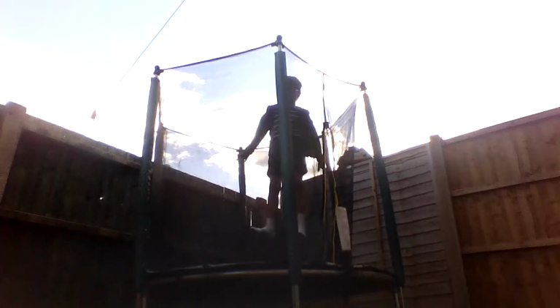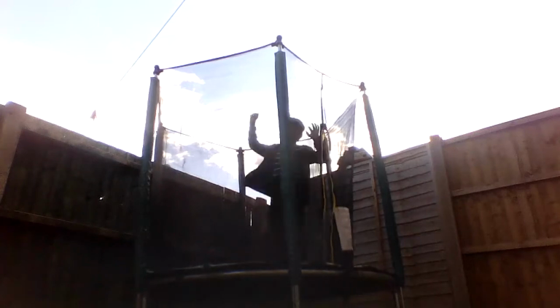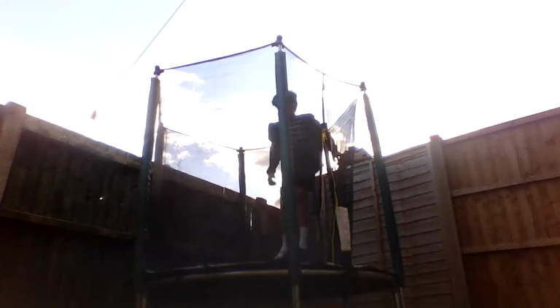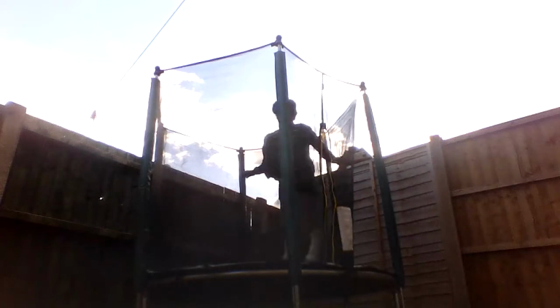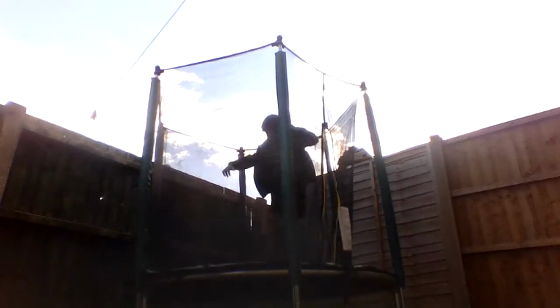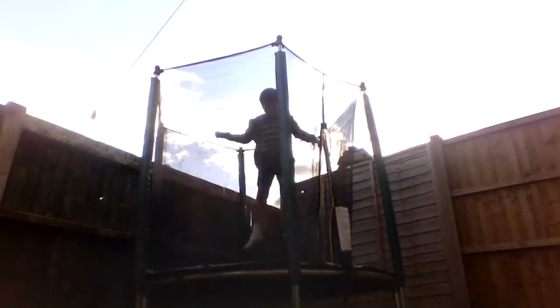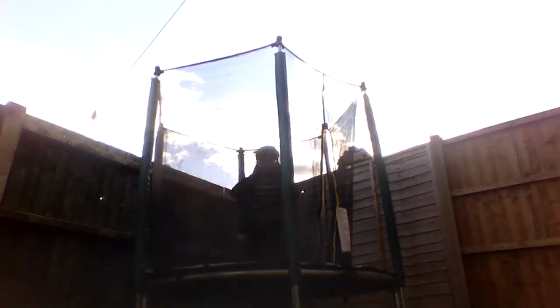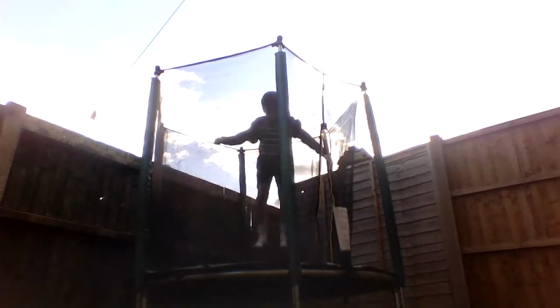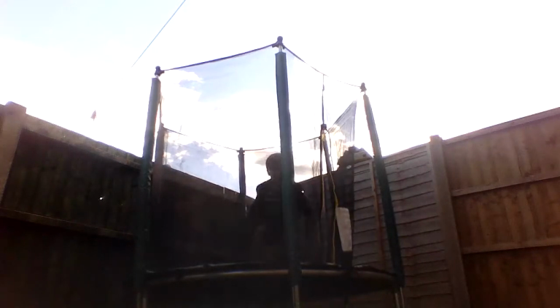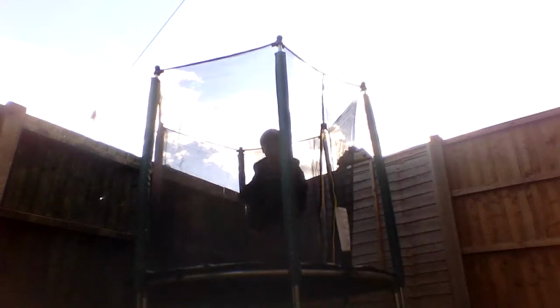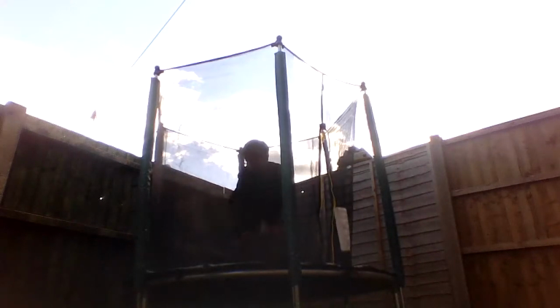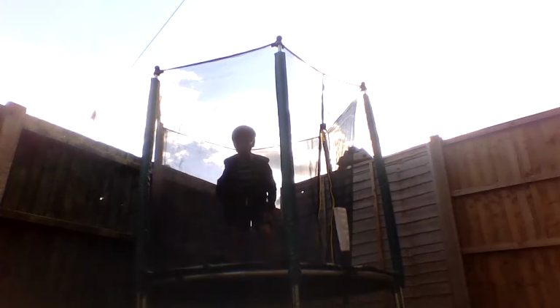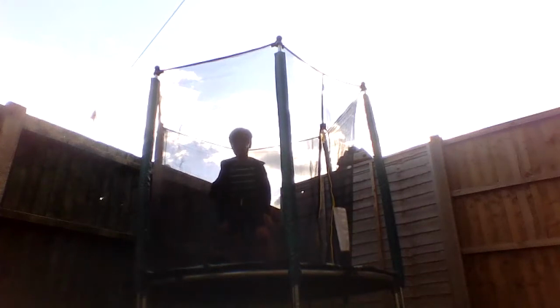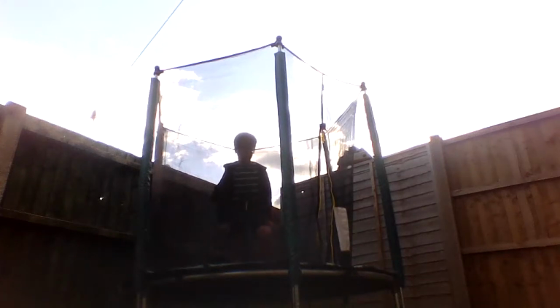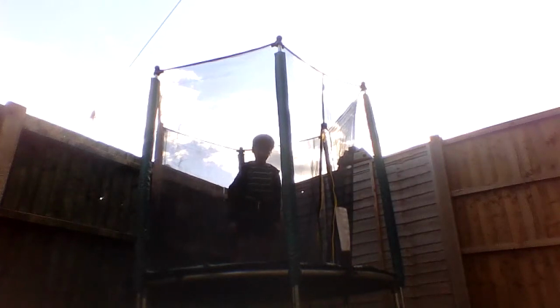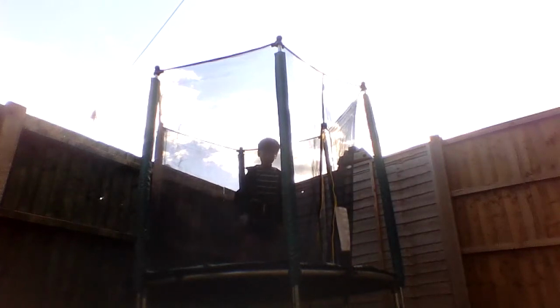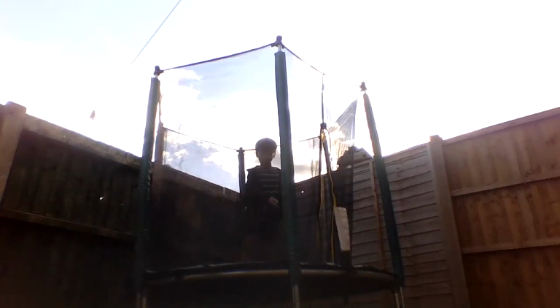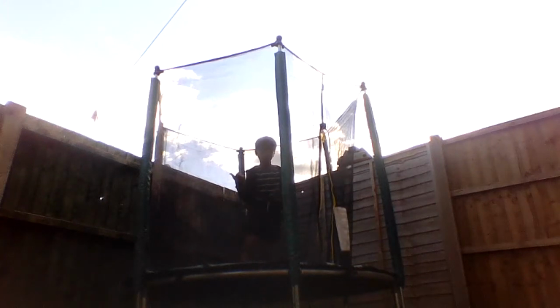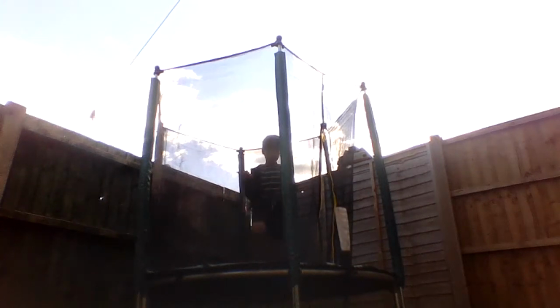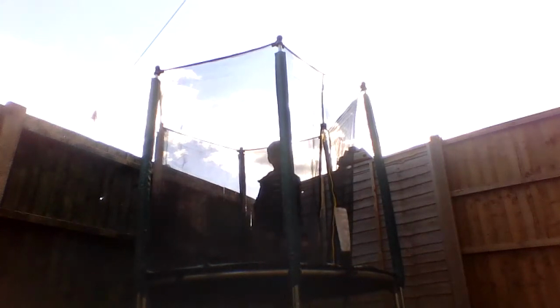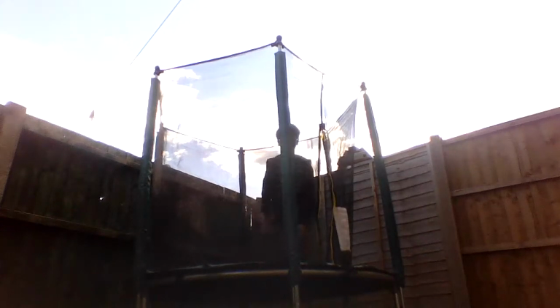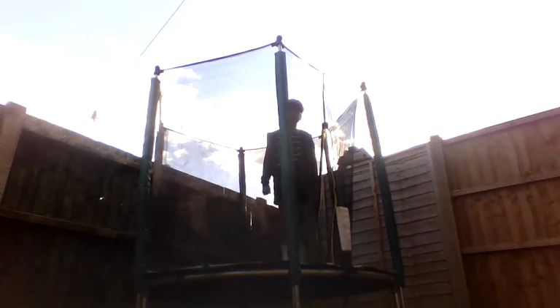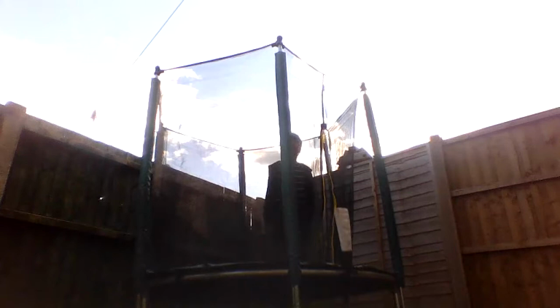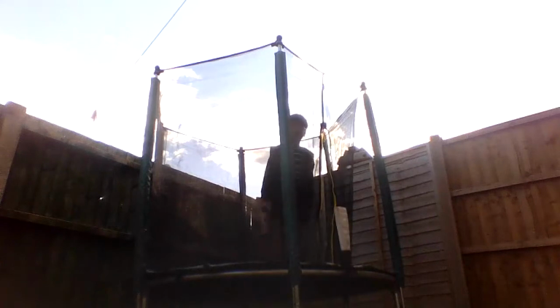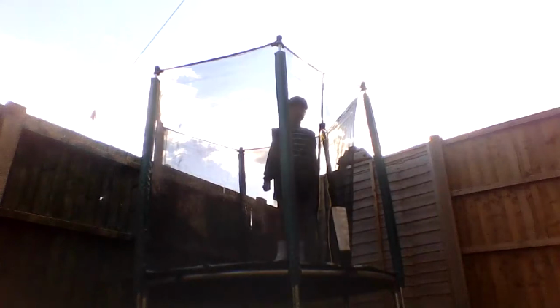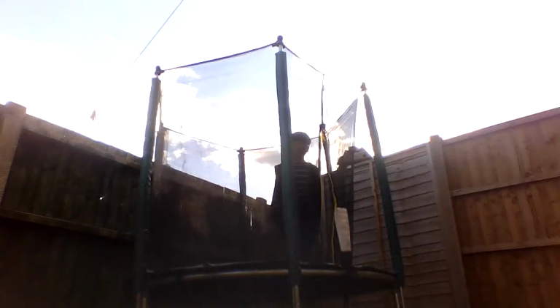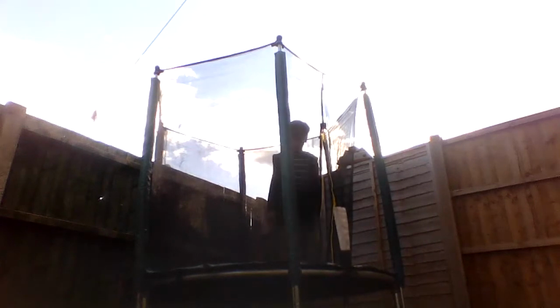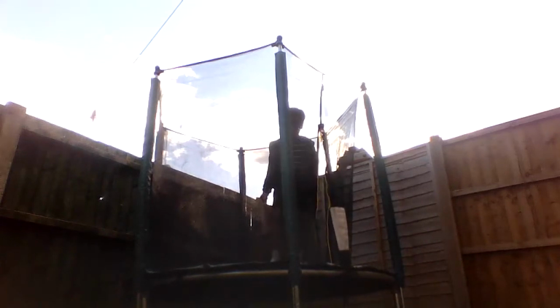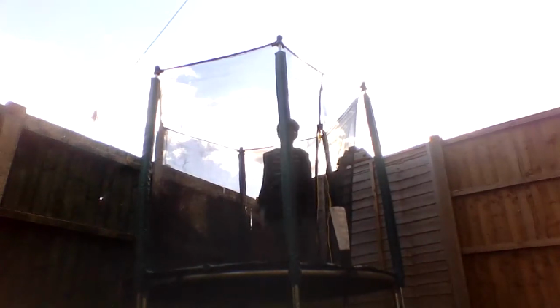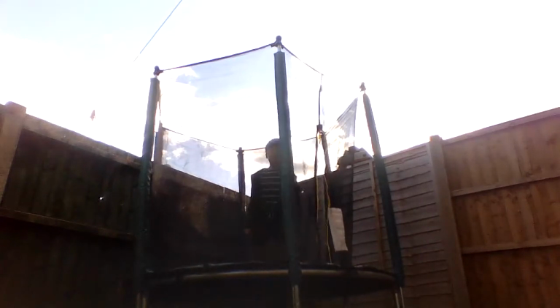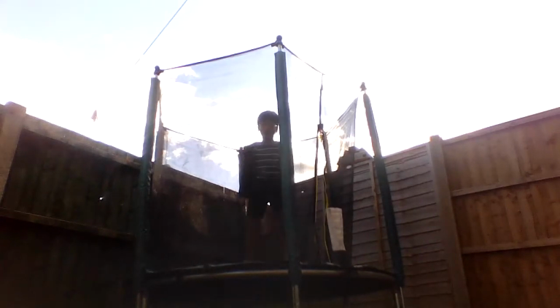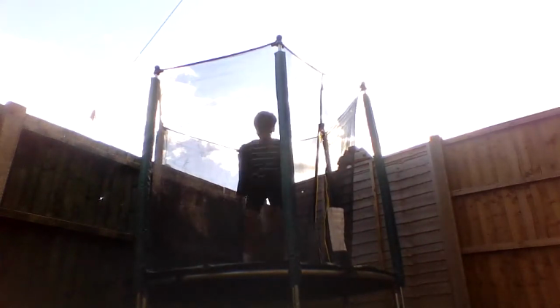There's kind of some water over here because it rained, and when you jump the water just comes into the trampoline. Okay, I'm gonna try and see how high I can jump.